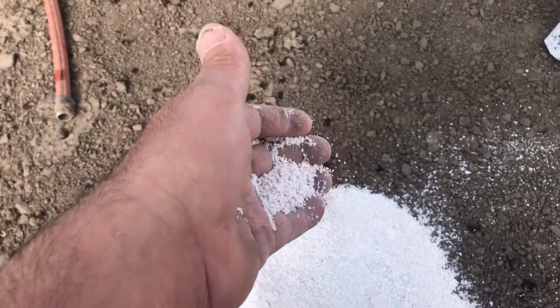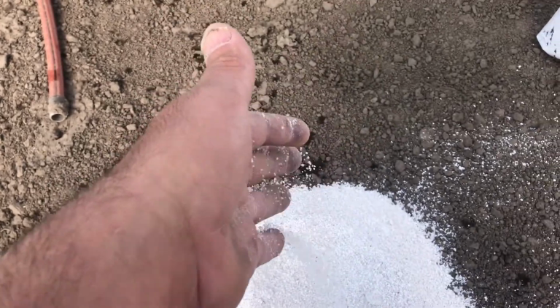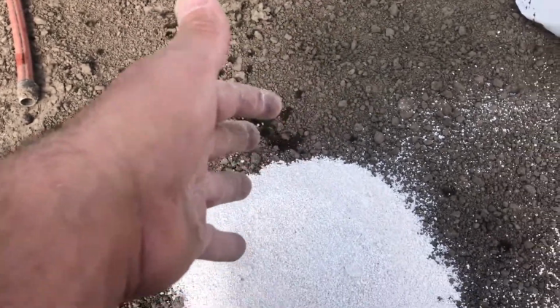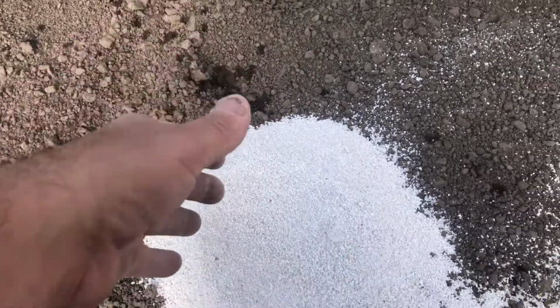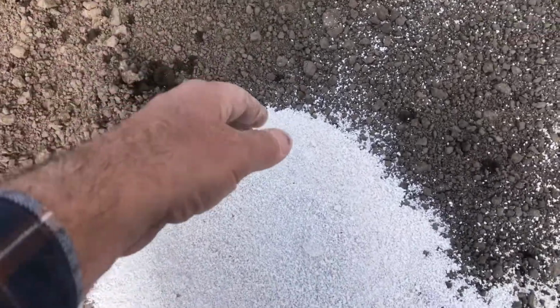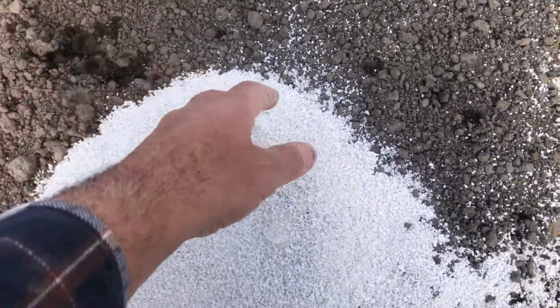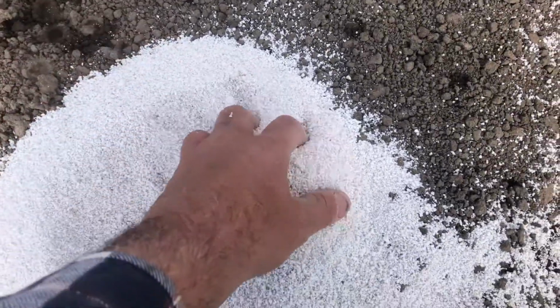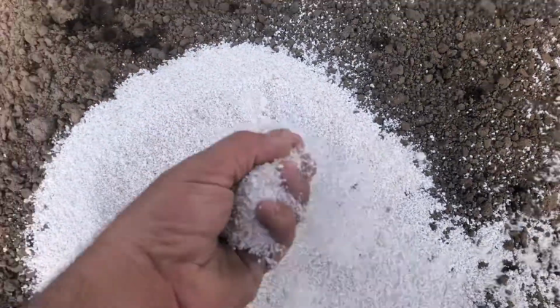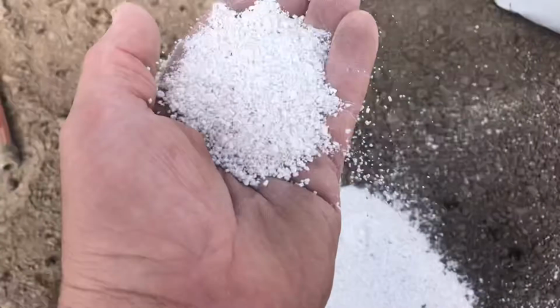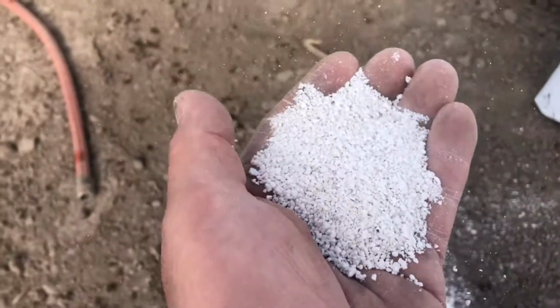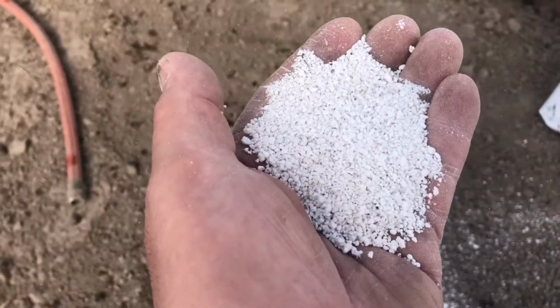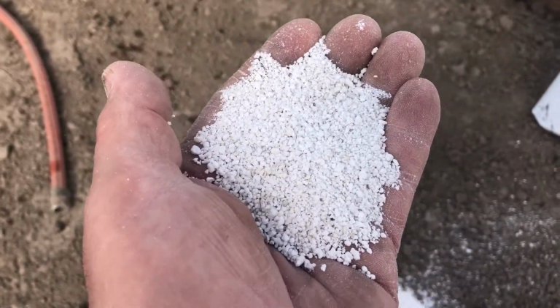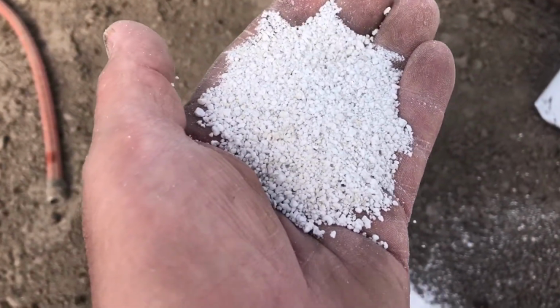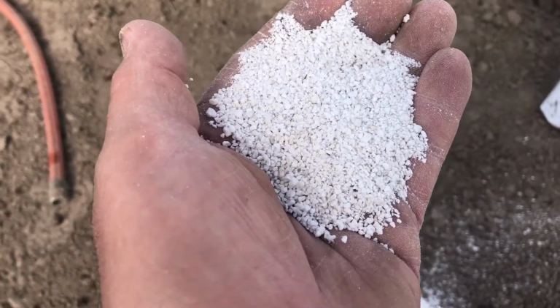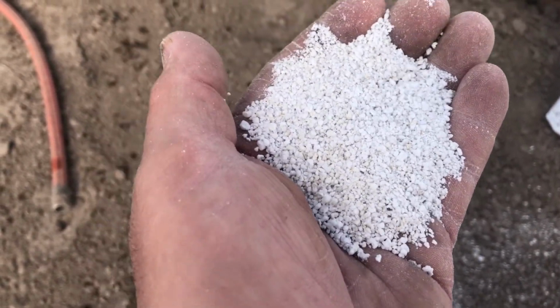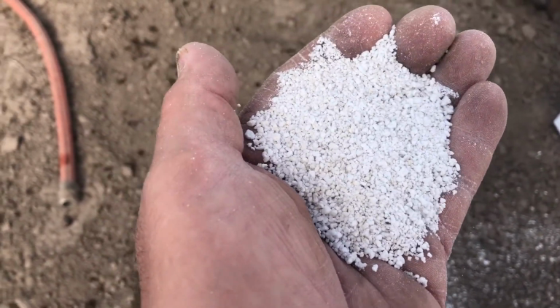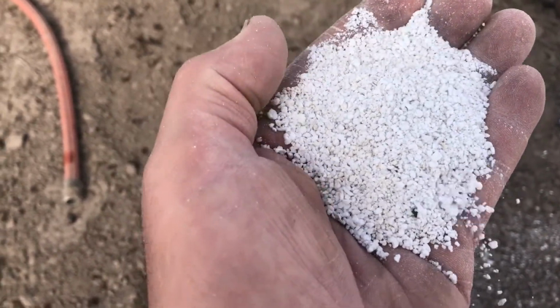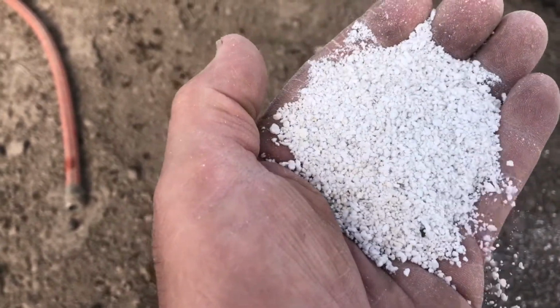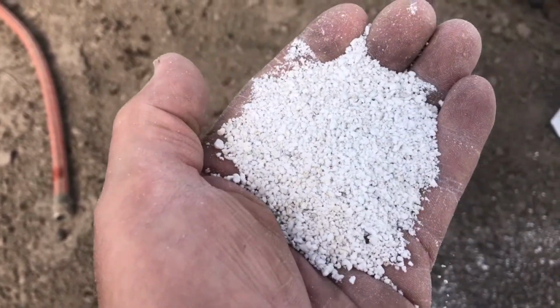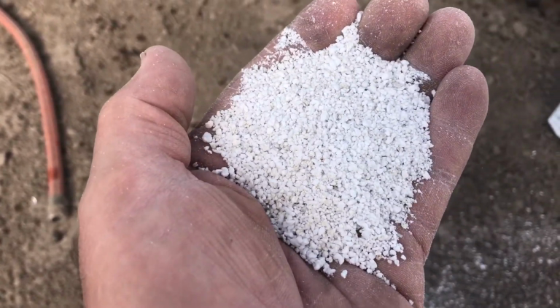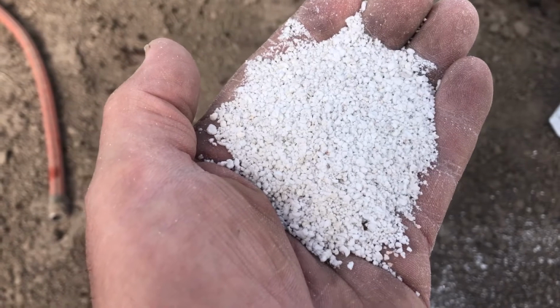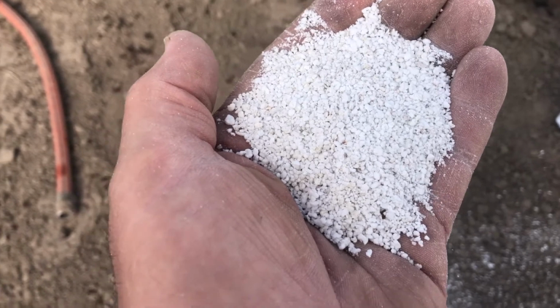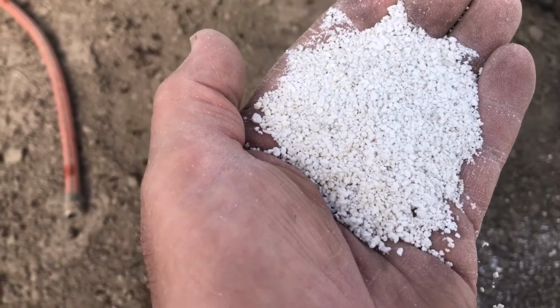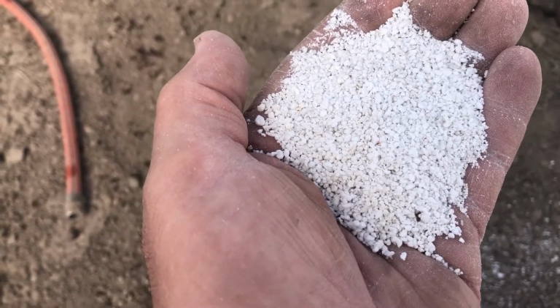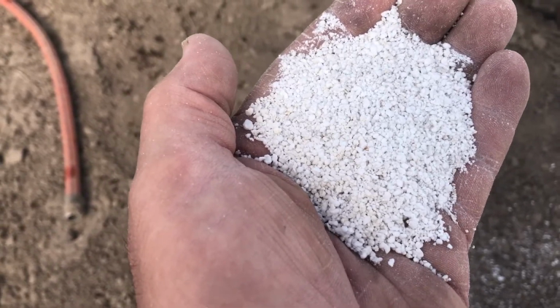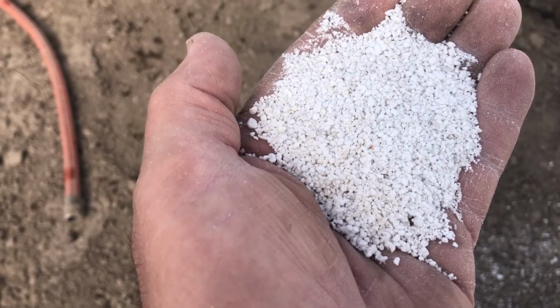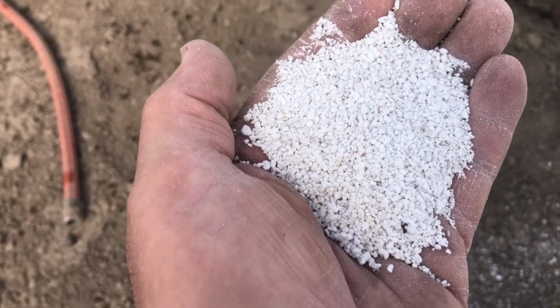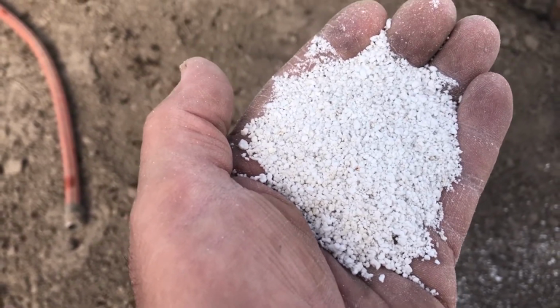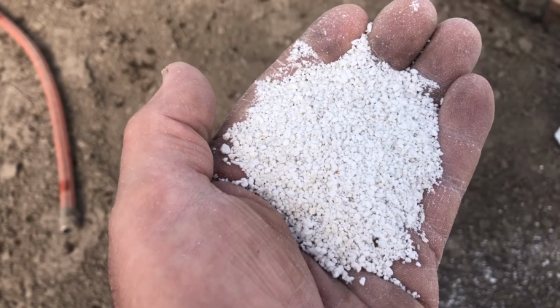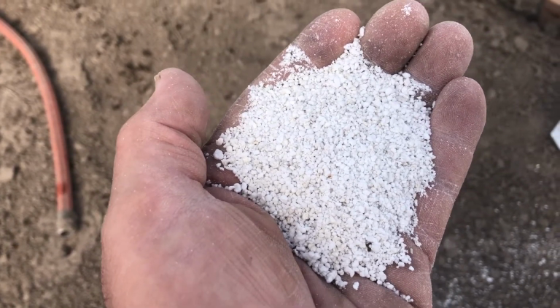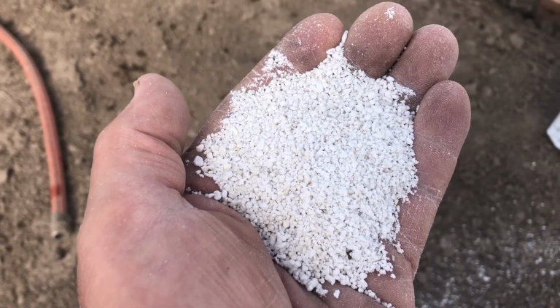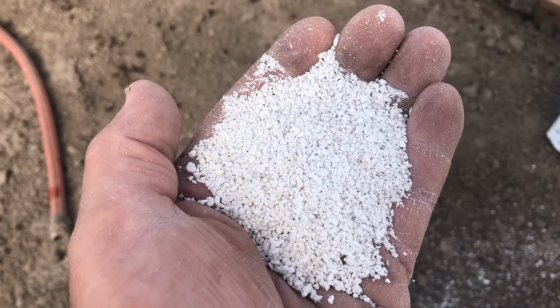The first property is that this perlite is porous, so it absorbs water. It absorbs water and it creates little air pockets in your soil.